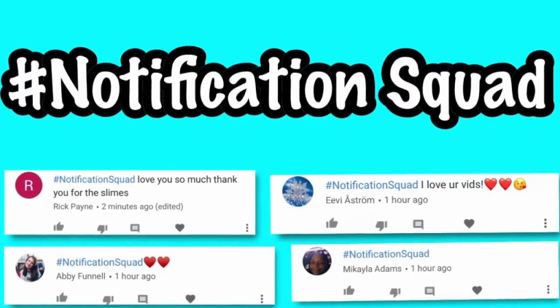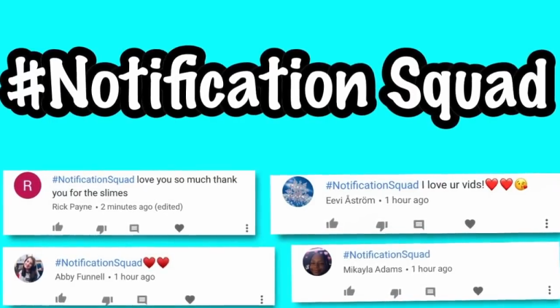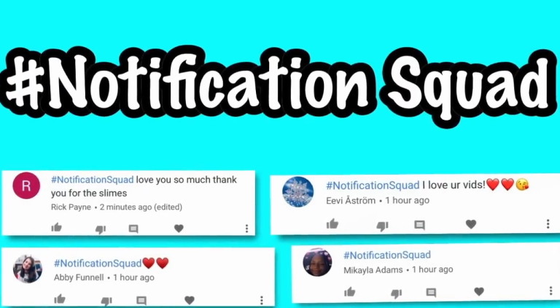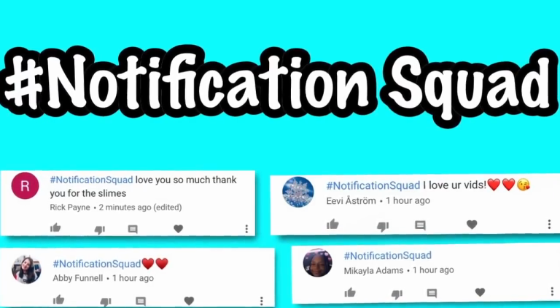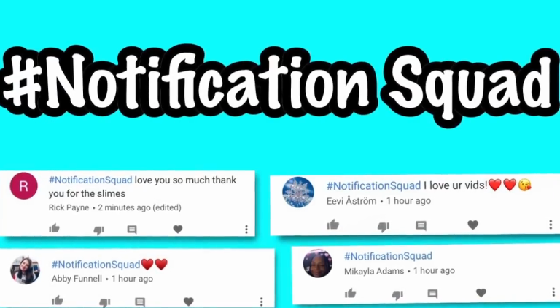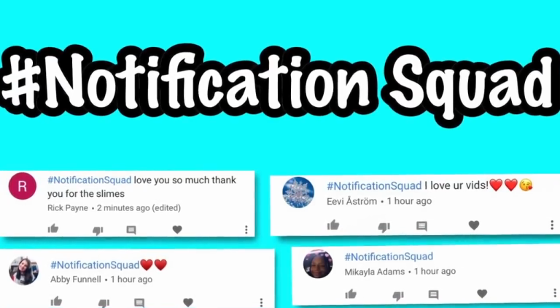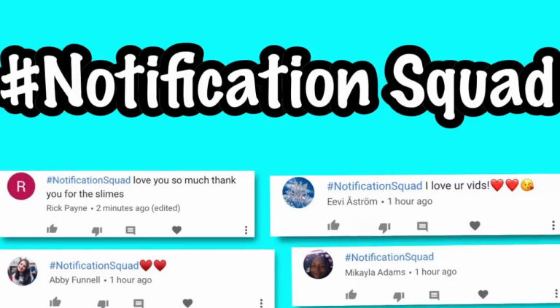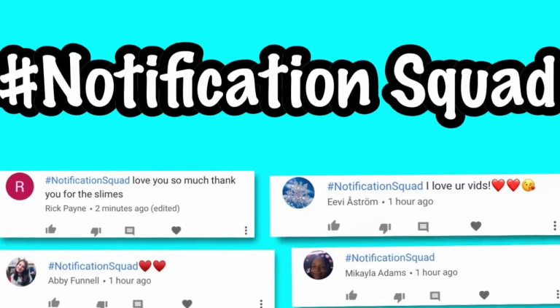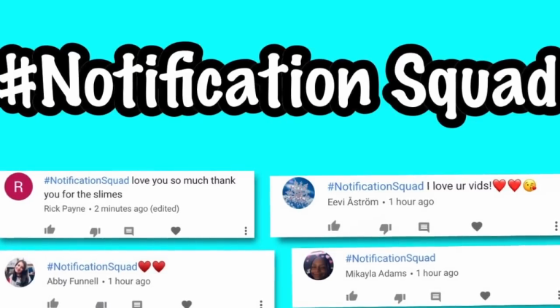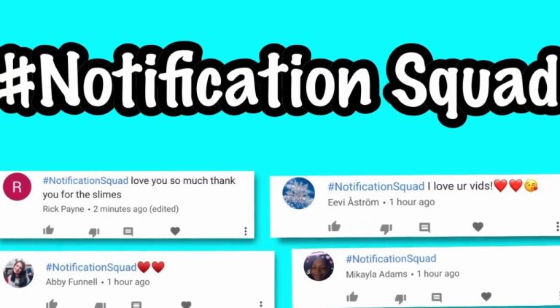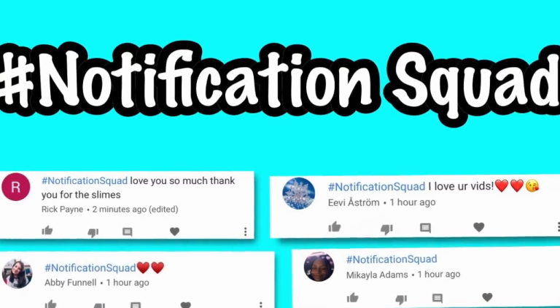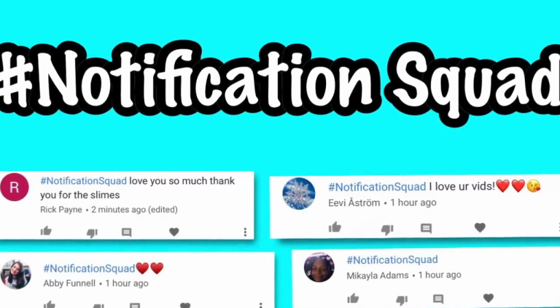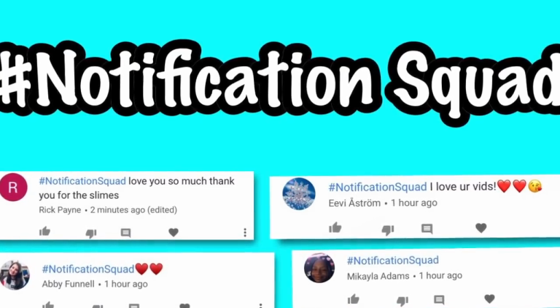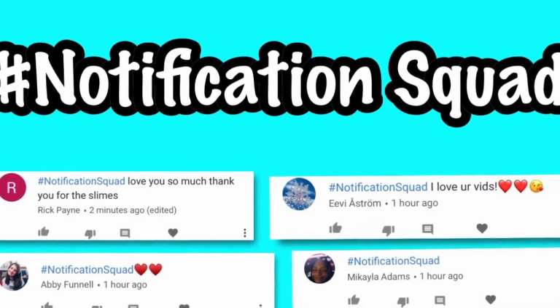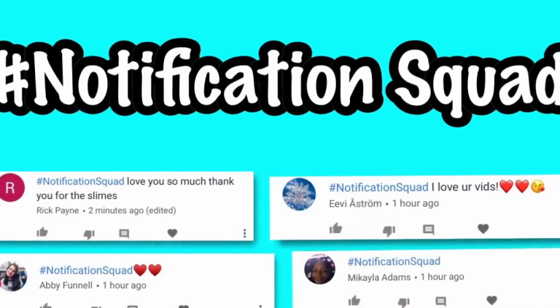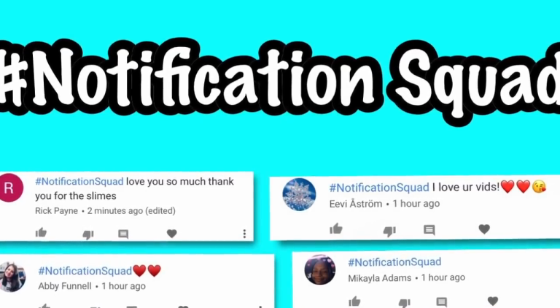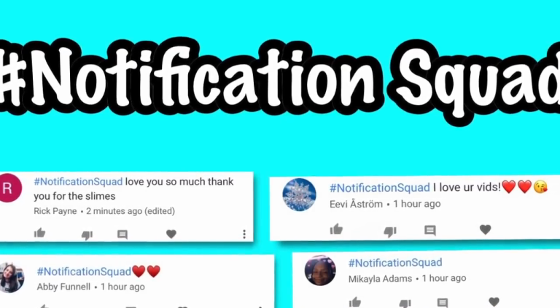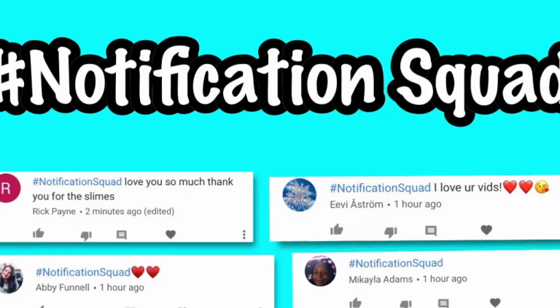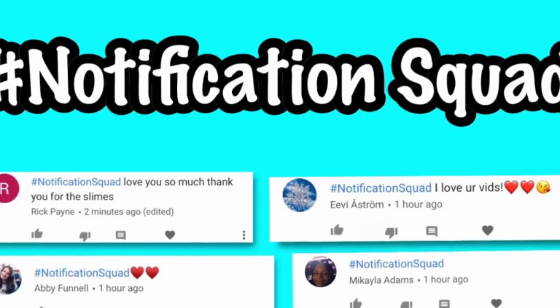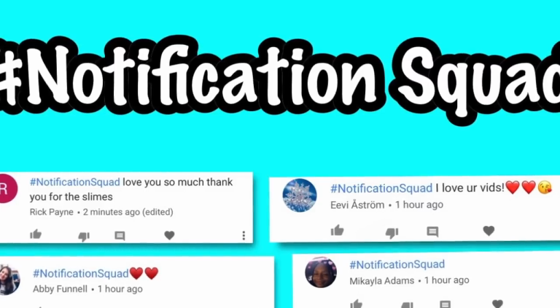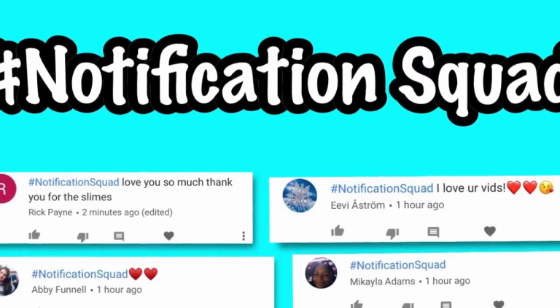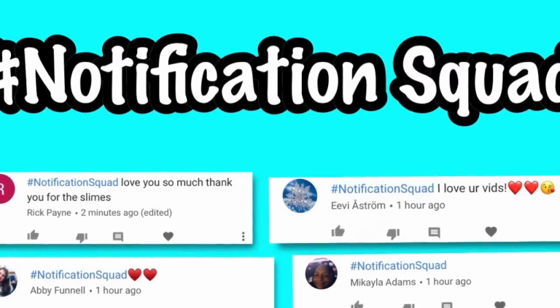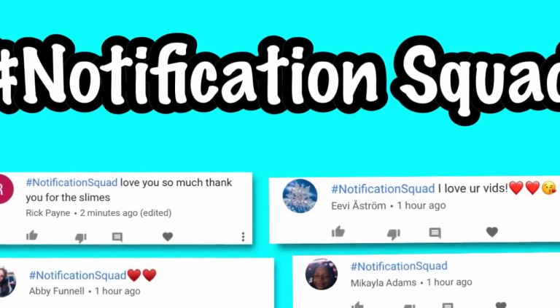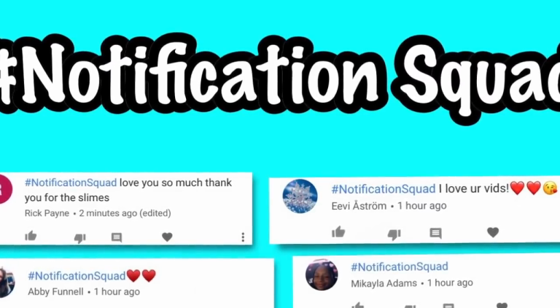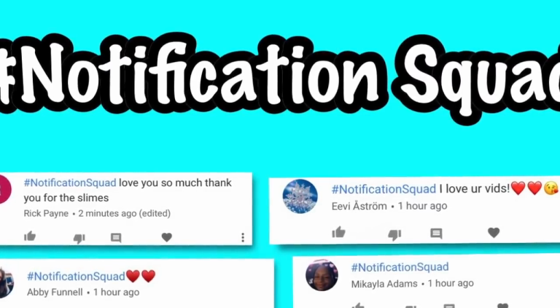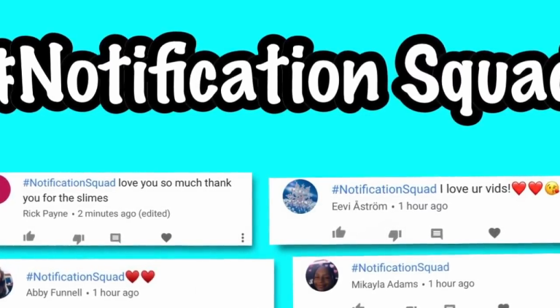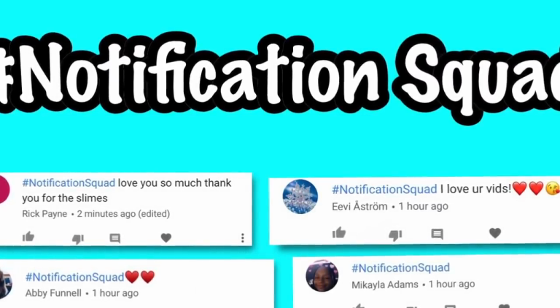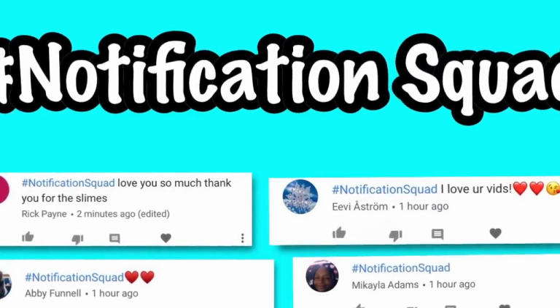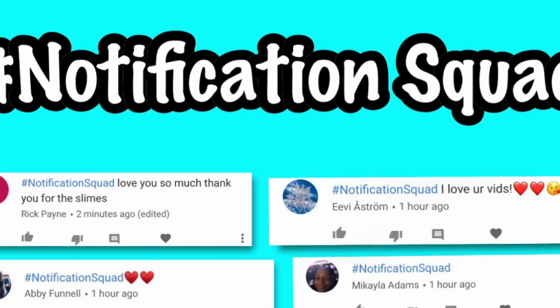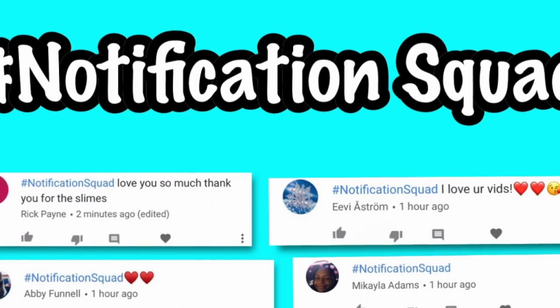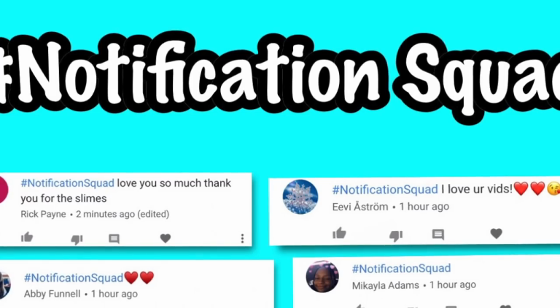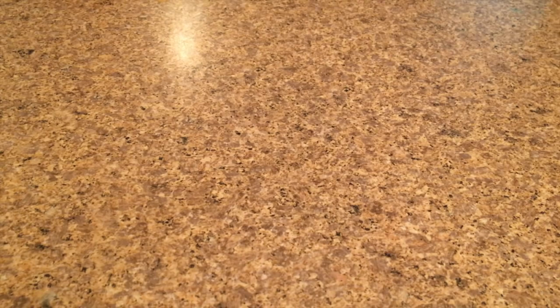The hashtag notification squad for my last video is Rick Pavin, Evie Astrome, Abby Funnel, and Michaela Adams. If you guys want to be part of the hashtag notification squad, all you have to do is subscribe and hit the bell — that means you'll be notified right after I upload. Then comment hashtag notification squad within 10 minutes.